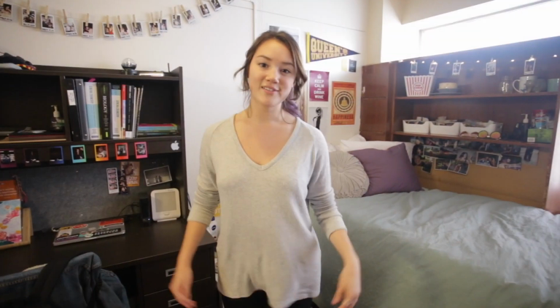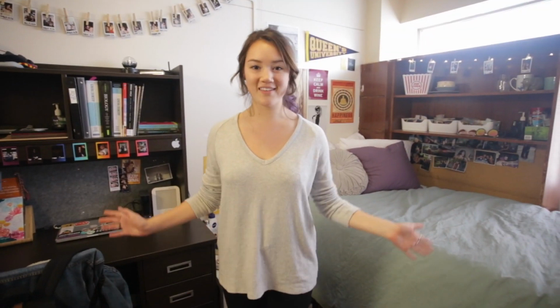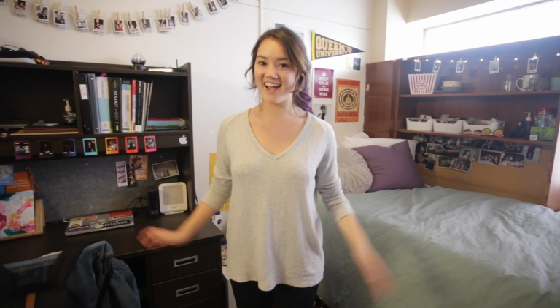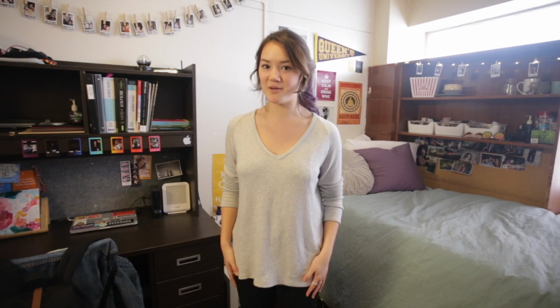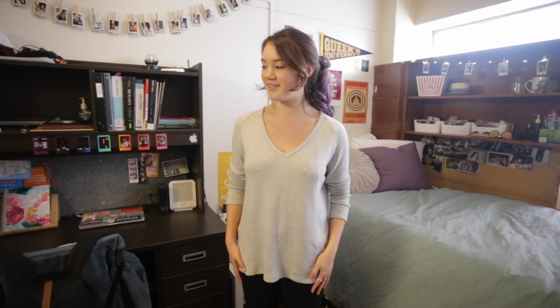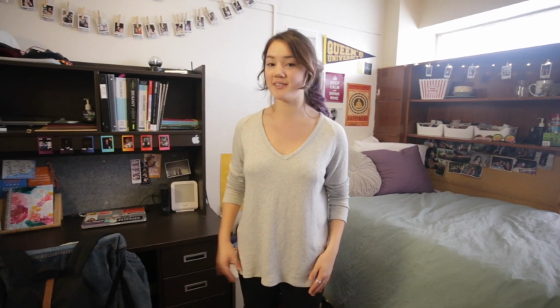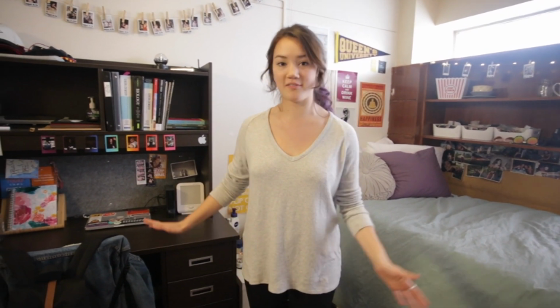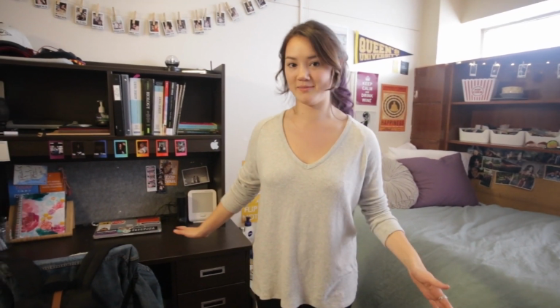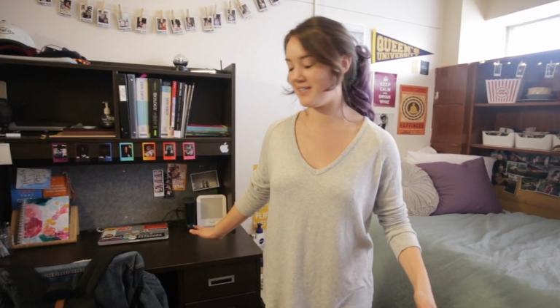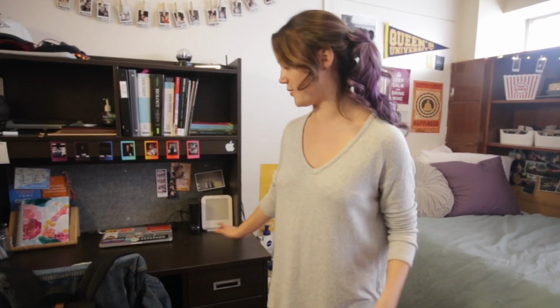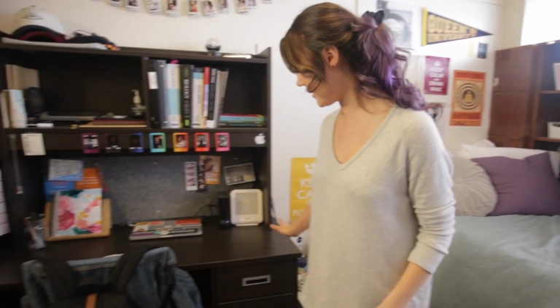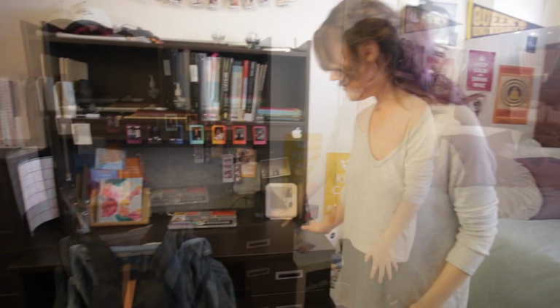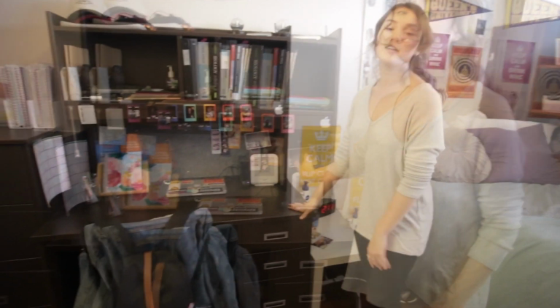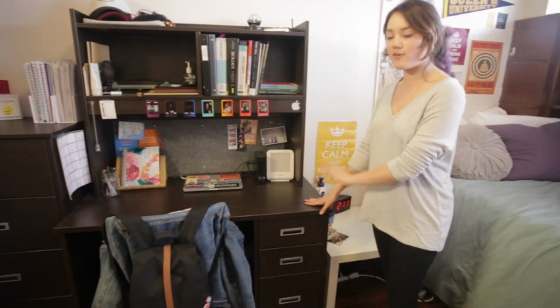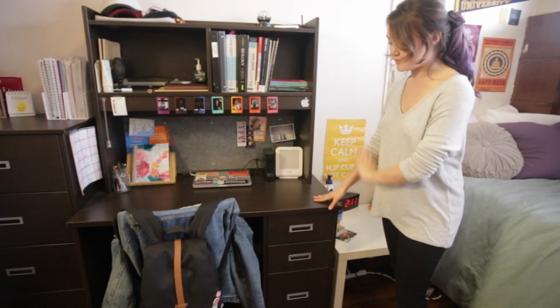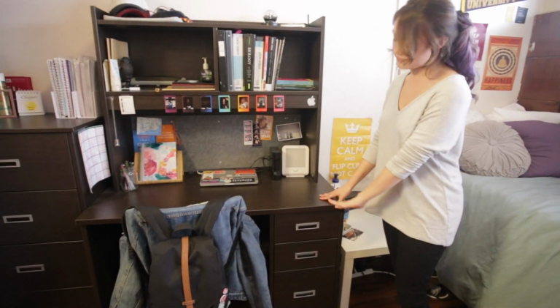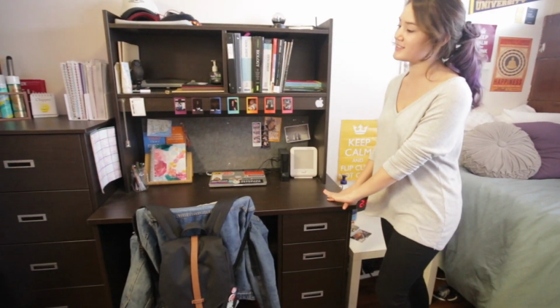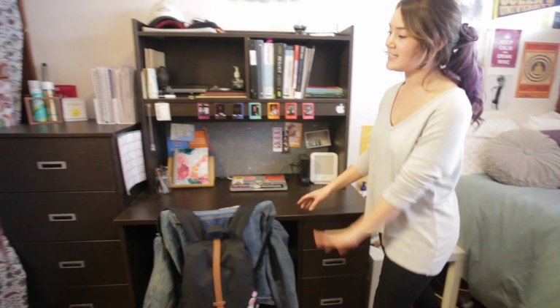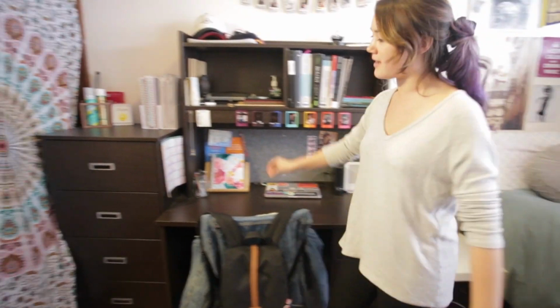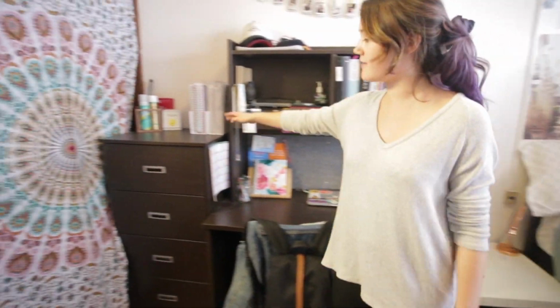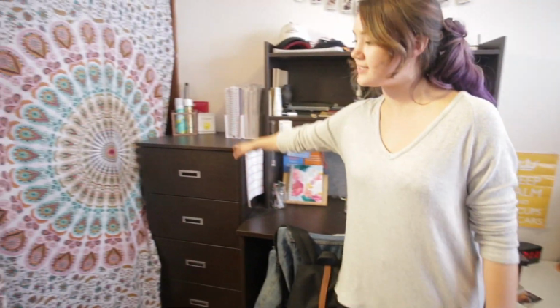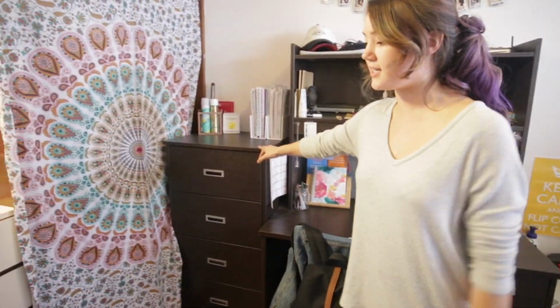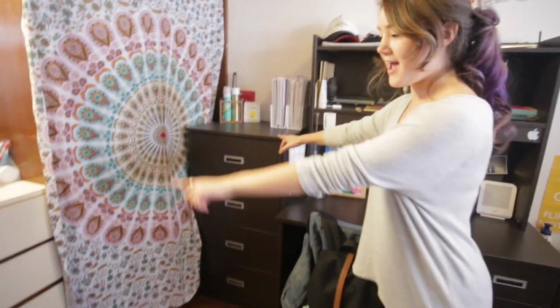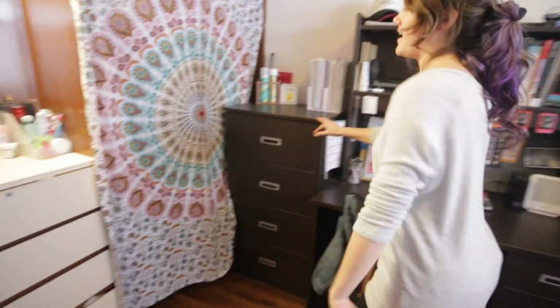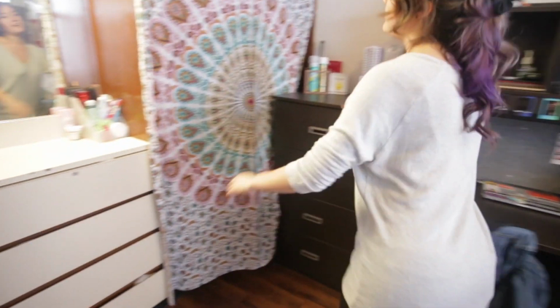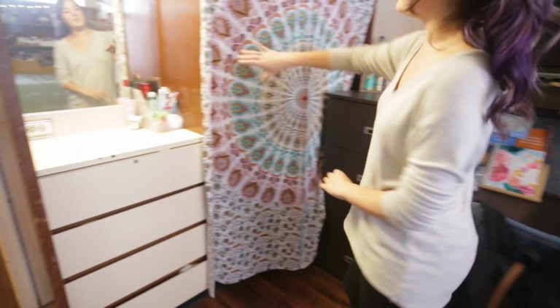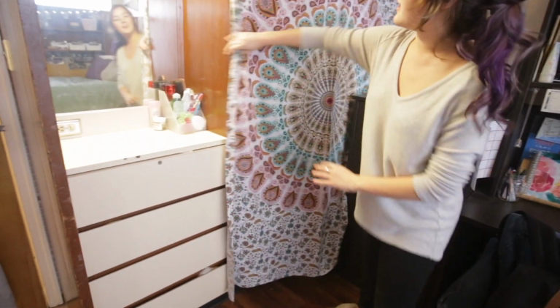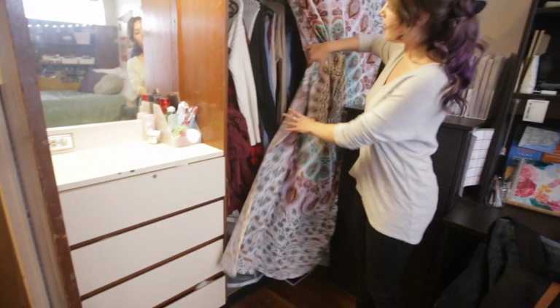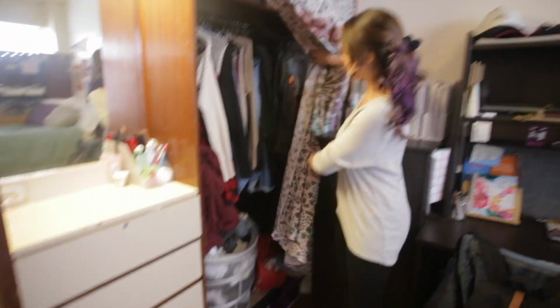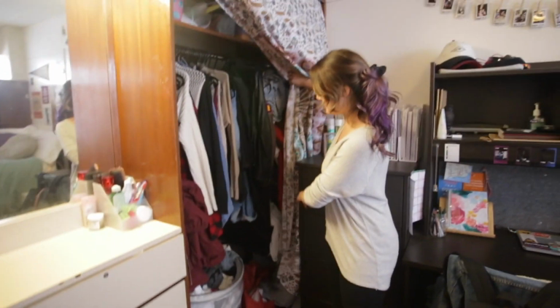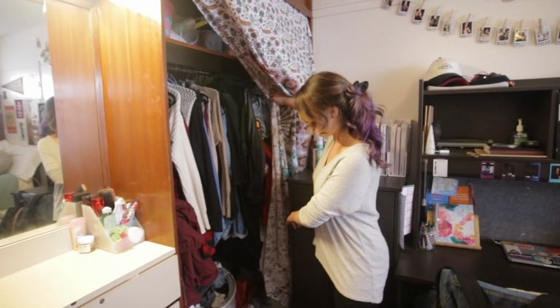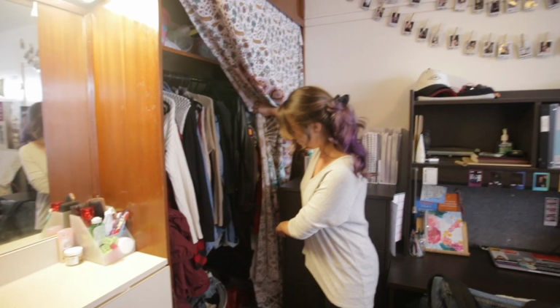One of the things I love about my single room is all of the awesome space and storage that I have. Not only is there a bunch of drawers in the desks, but I also have a dresser here and there, and then a closet where I can hang up all of my clothes.